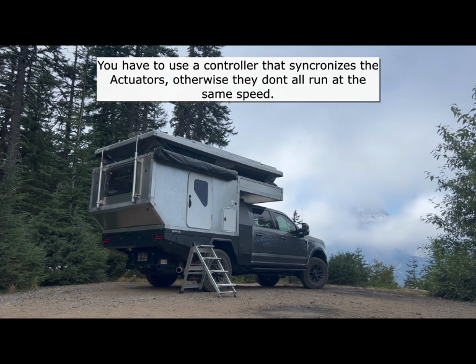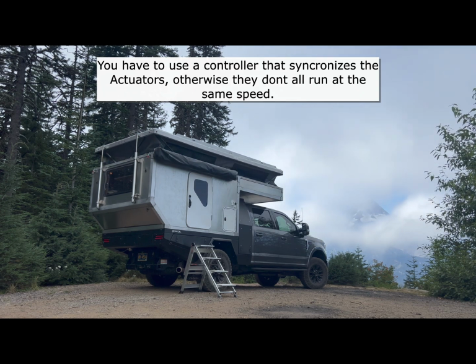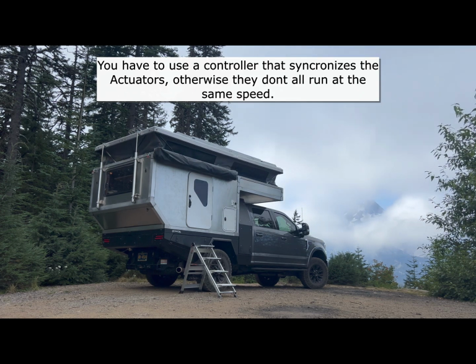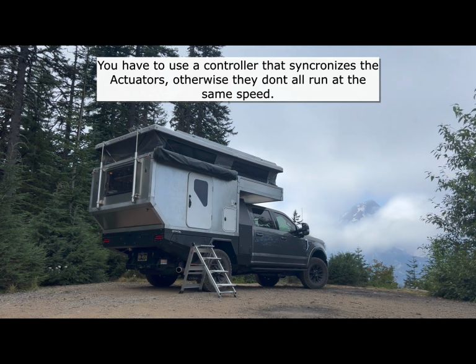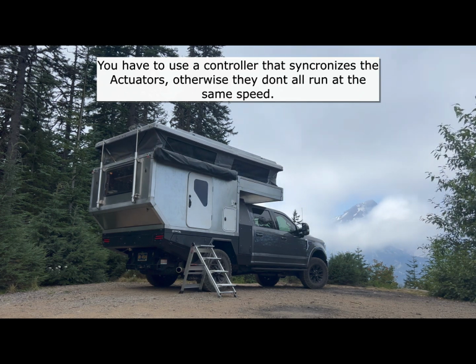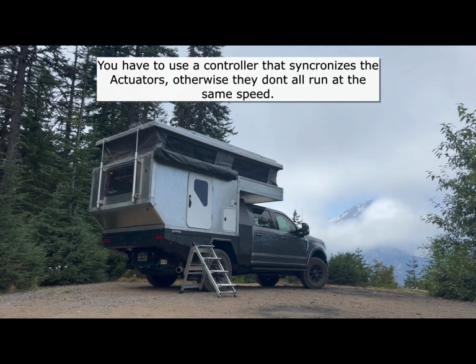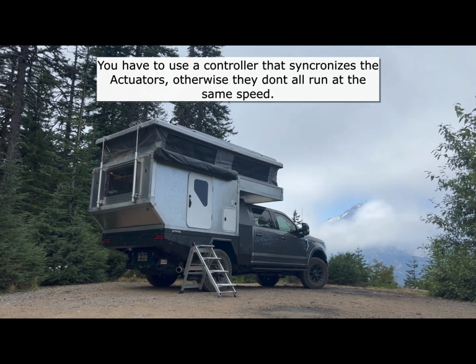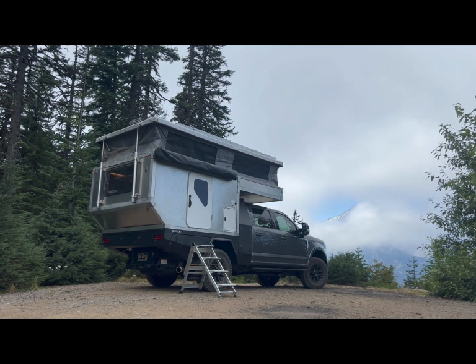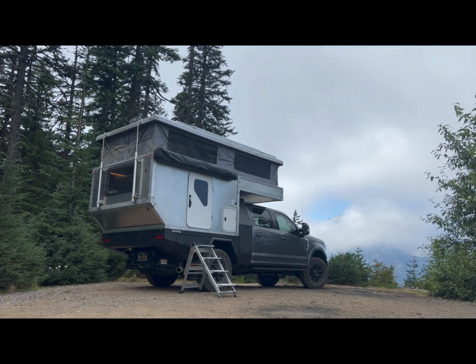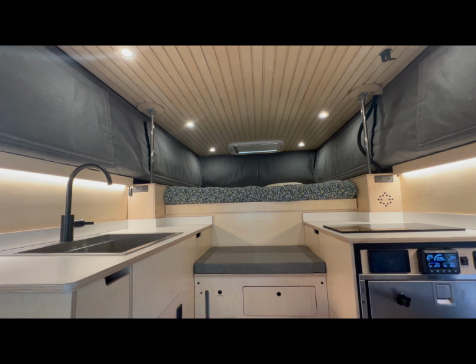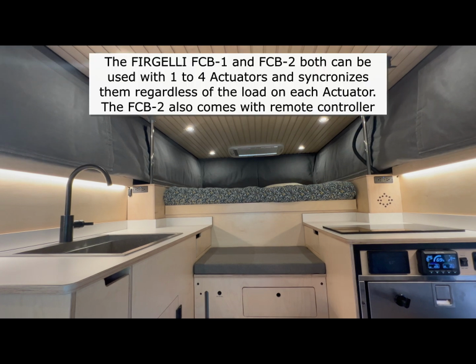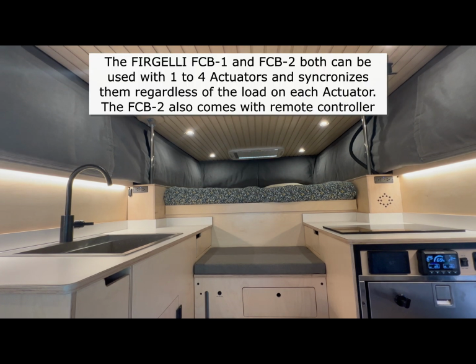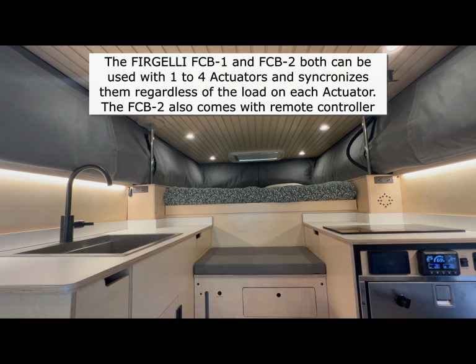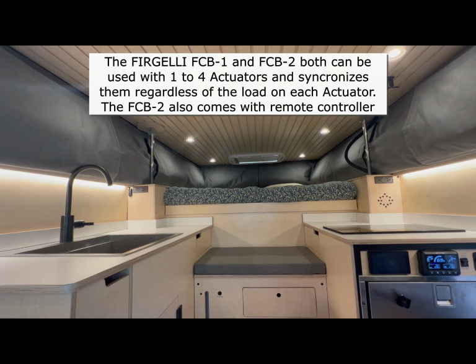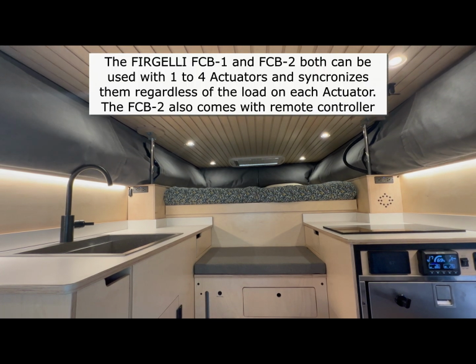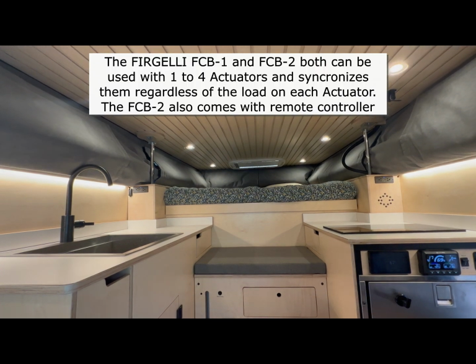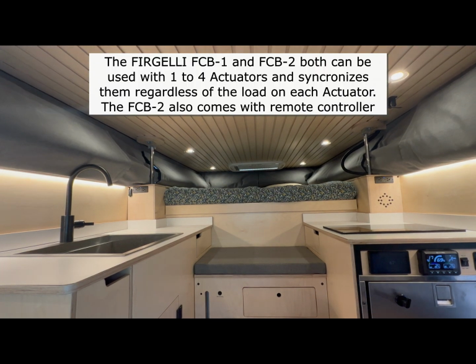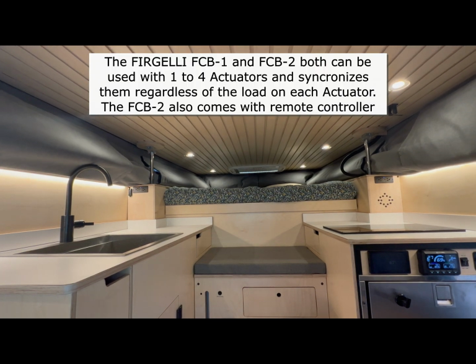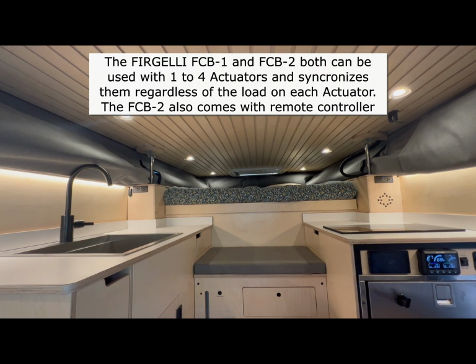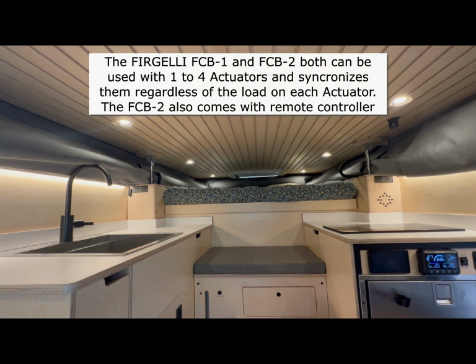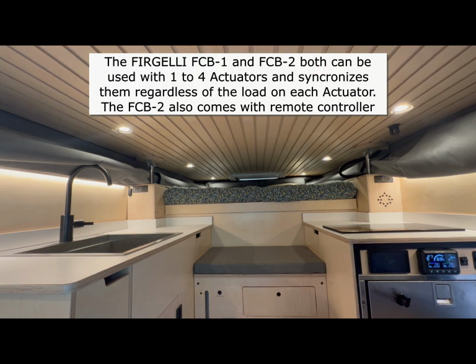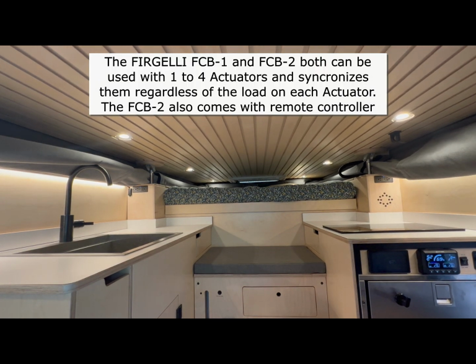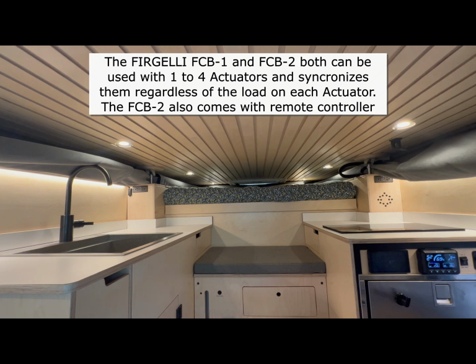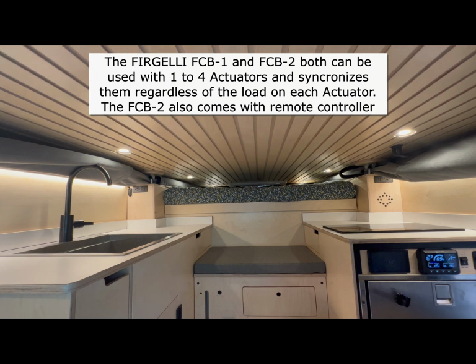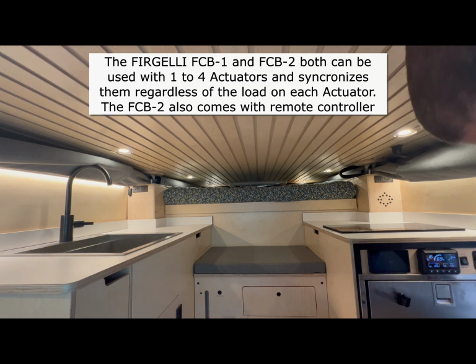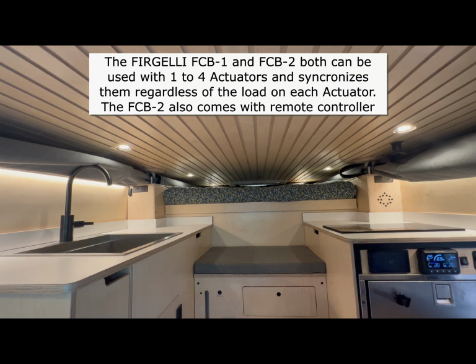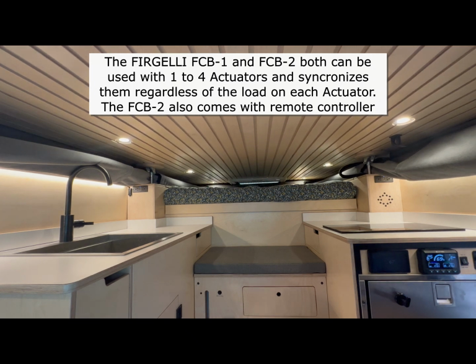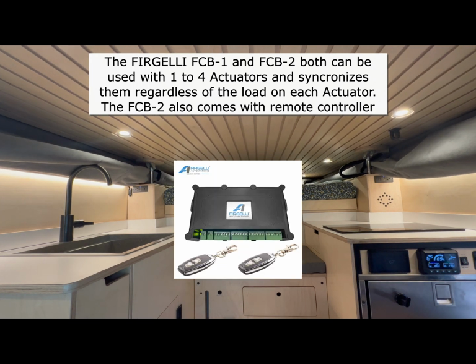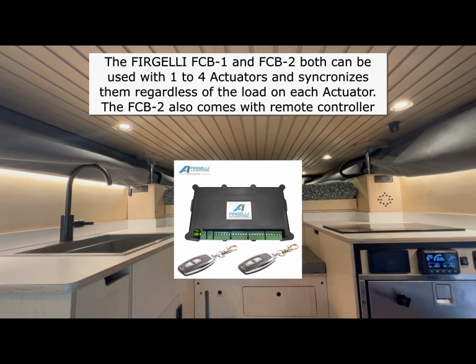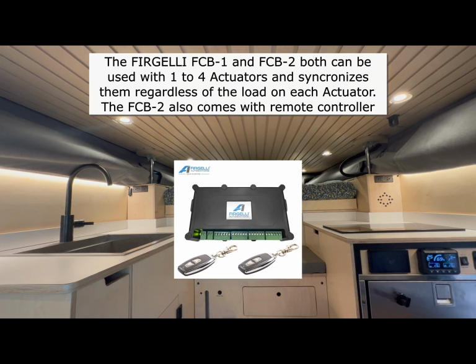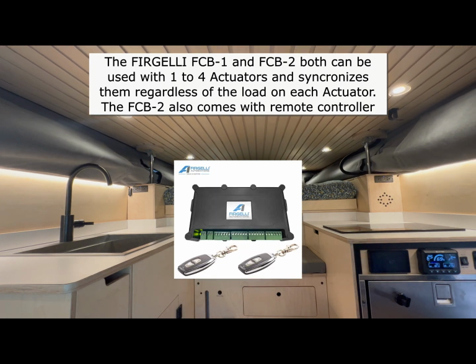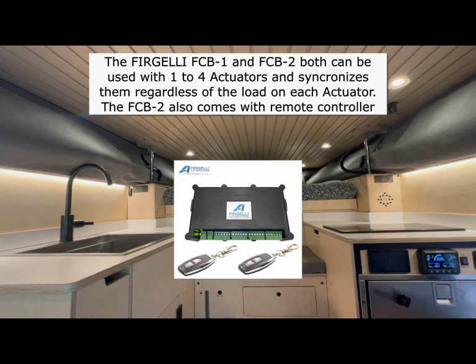Since on the truck camper it's going to lose power every time I shut the system down, it would lose its settings. So with that battery backup, it allows me to maintain the exact points that I want the actuators to raise and lower to, which works great.